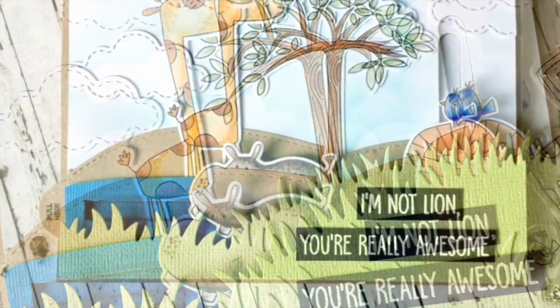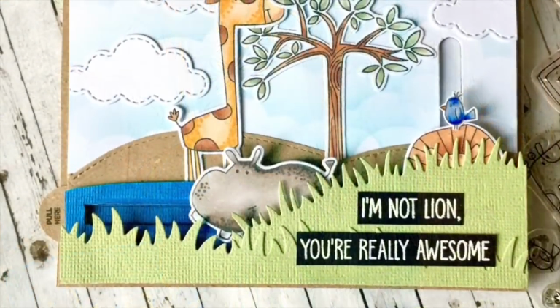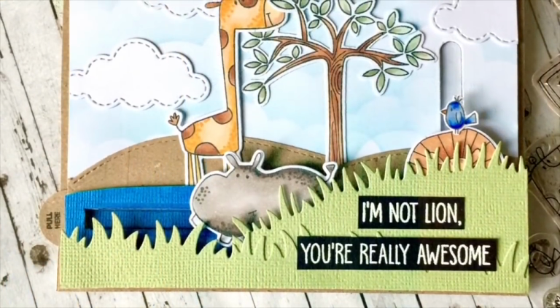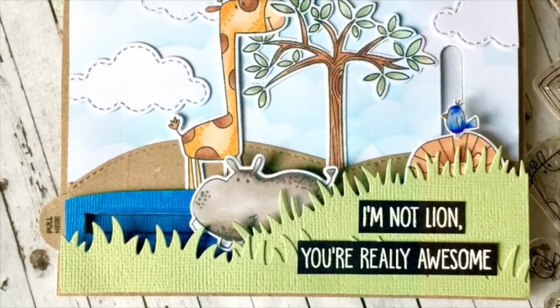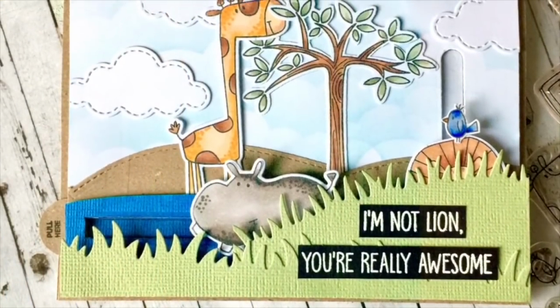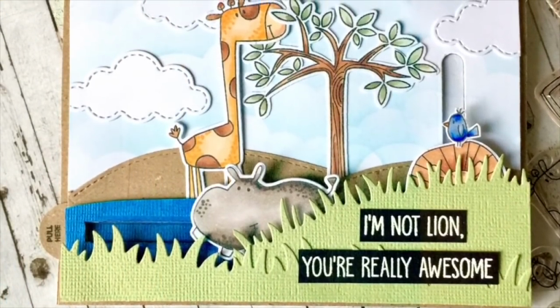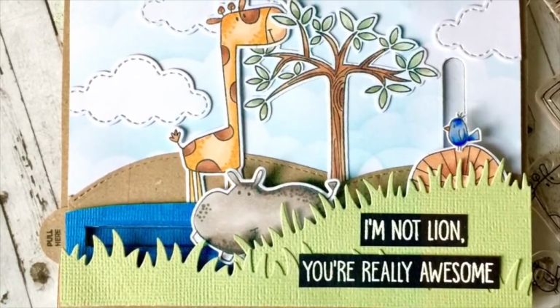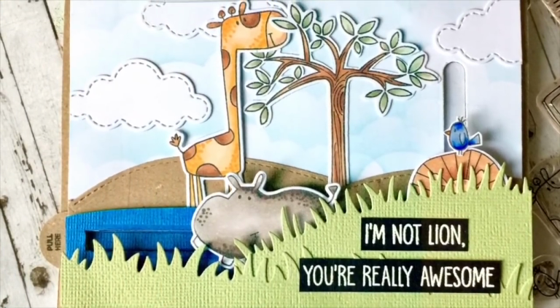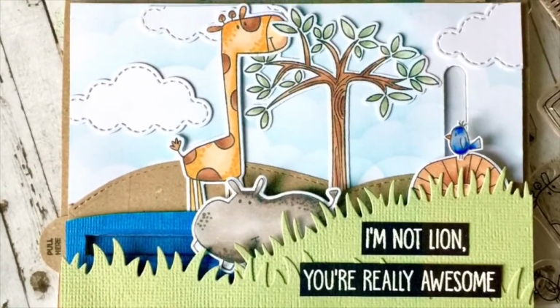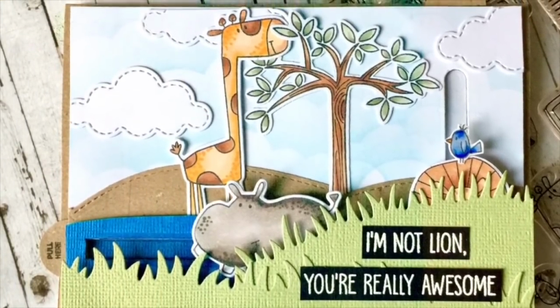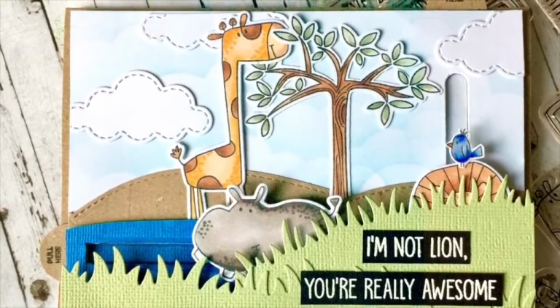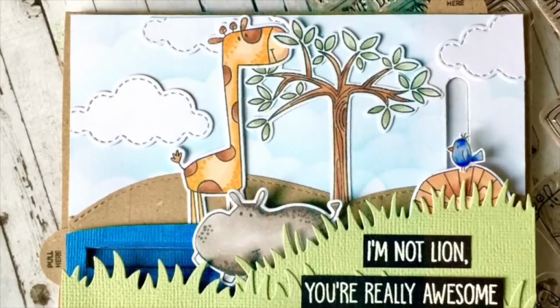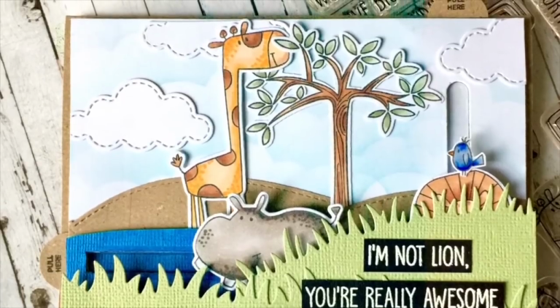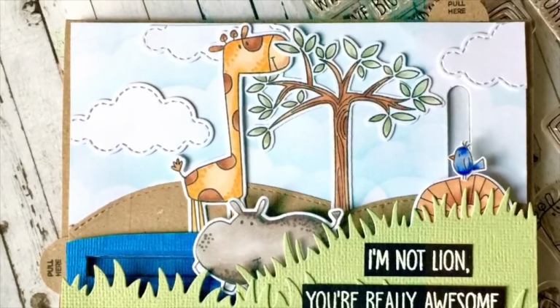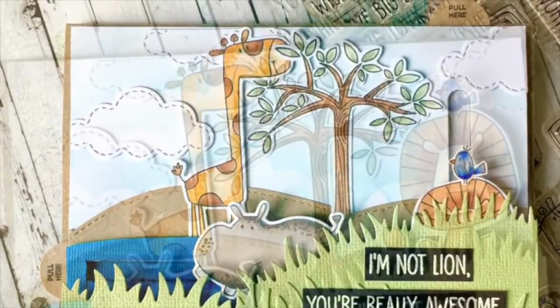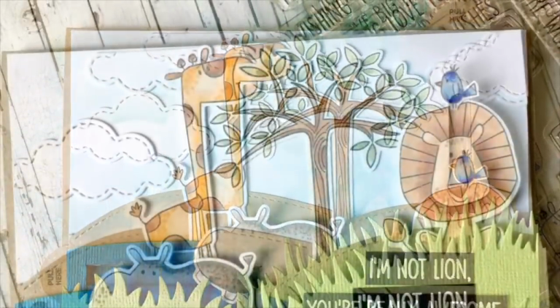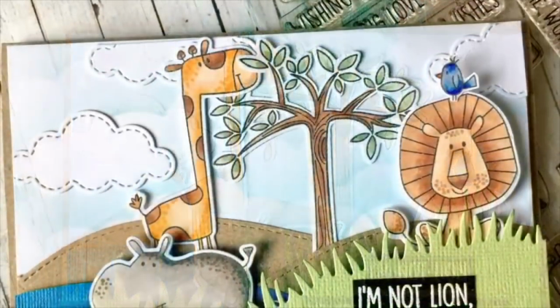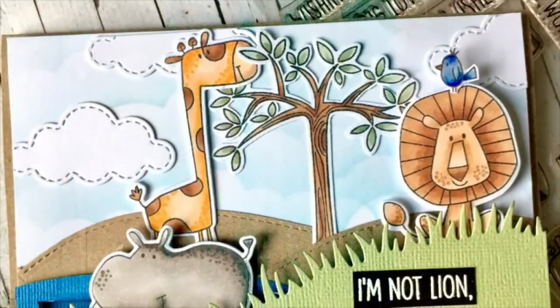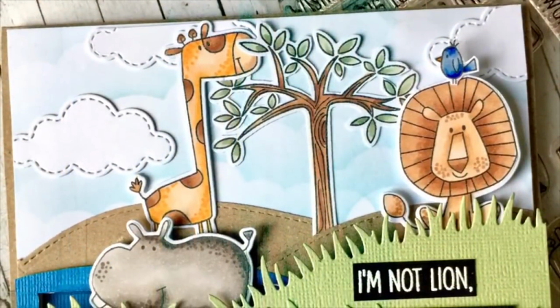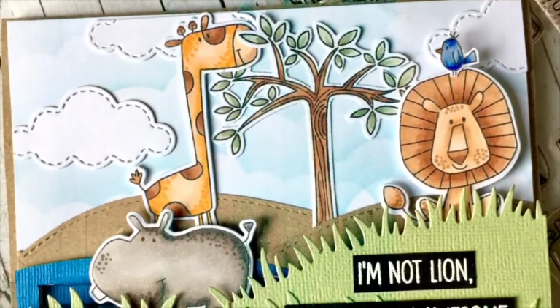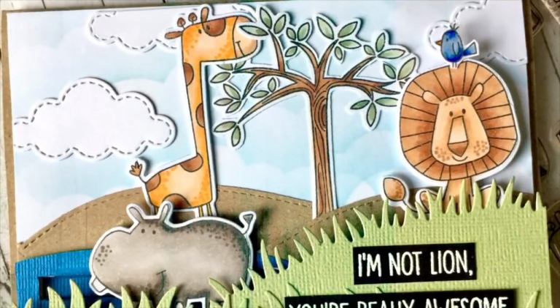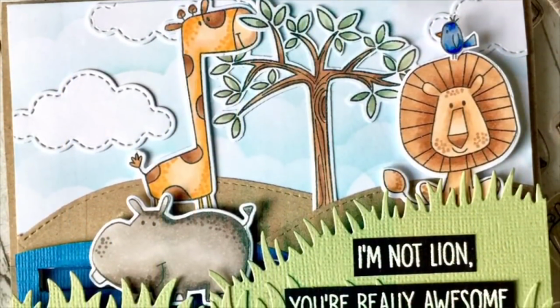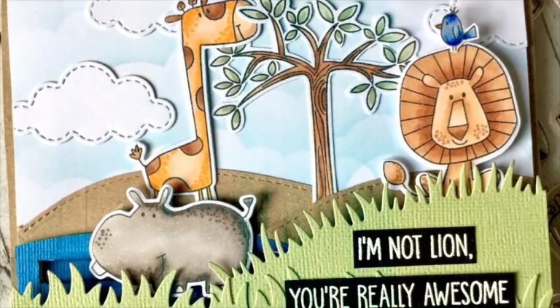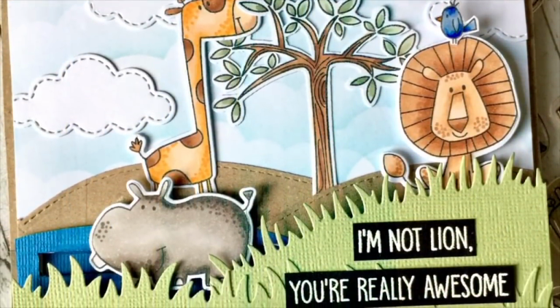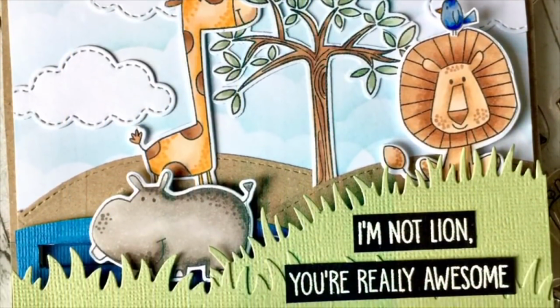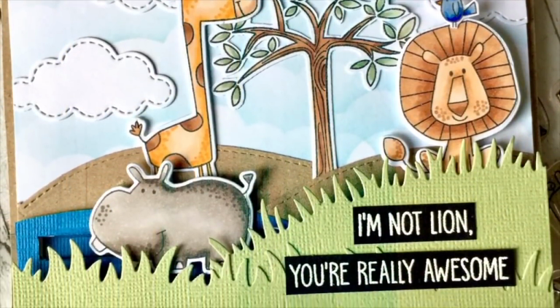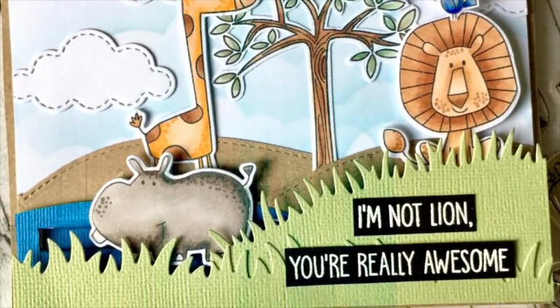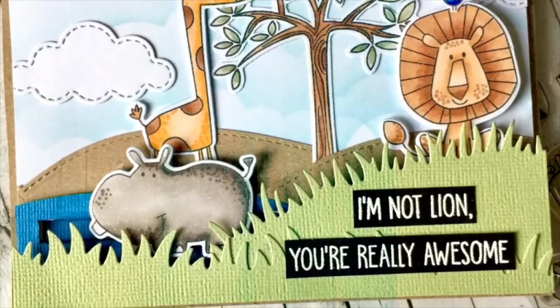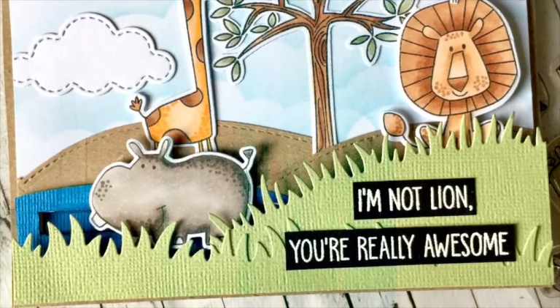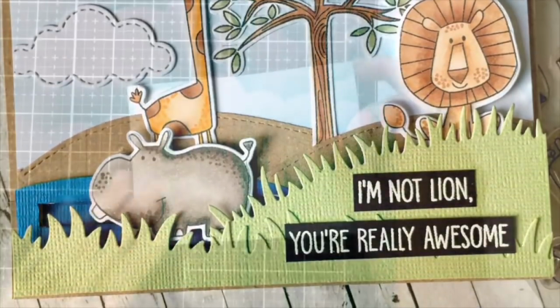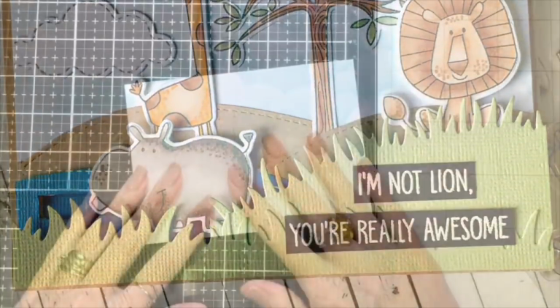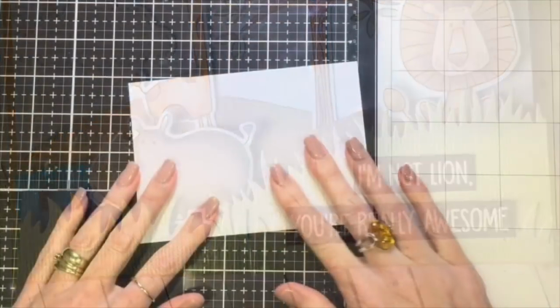Hi everyone, it's Ali and I'm so happy to be back on the My Favourite Things YouTube channel with this really cute little interactive card with two interactive elements.